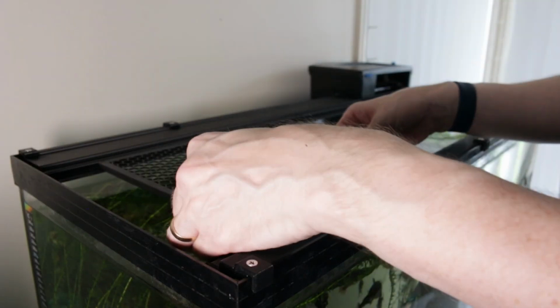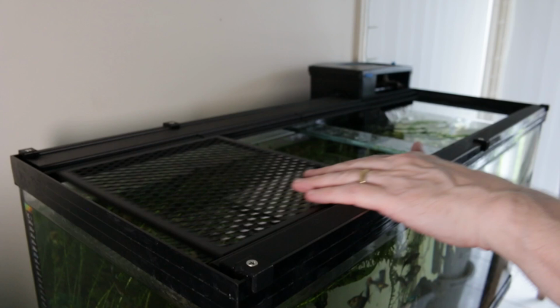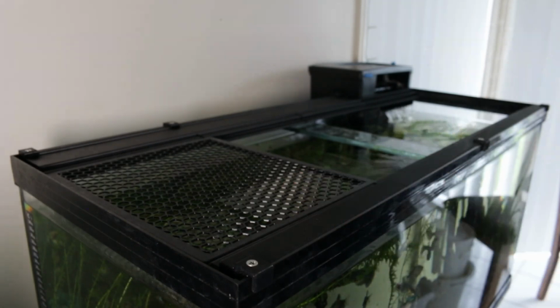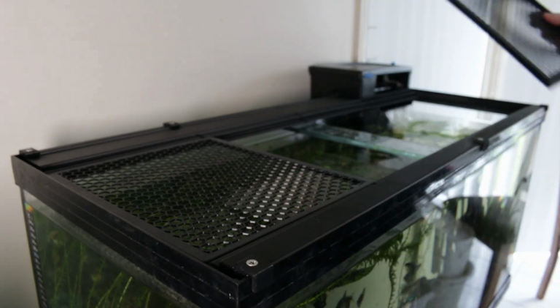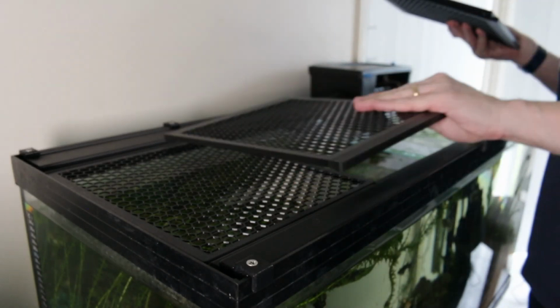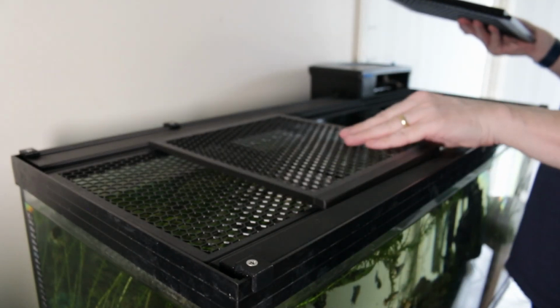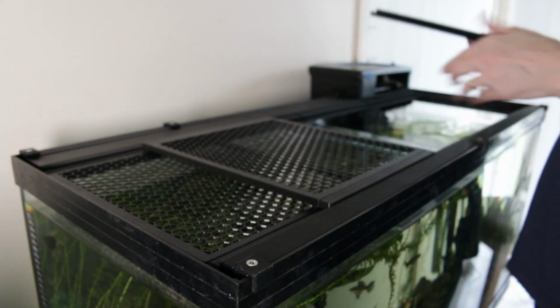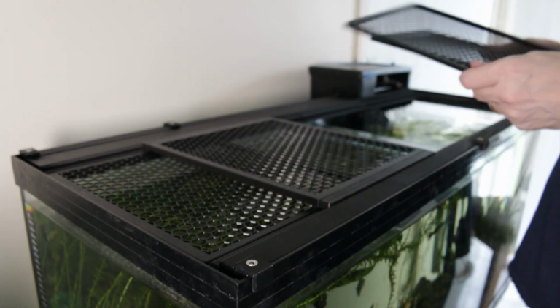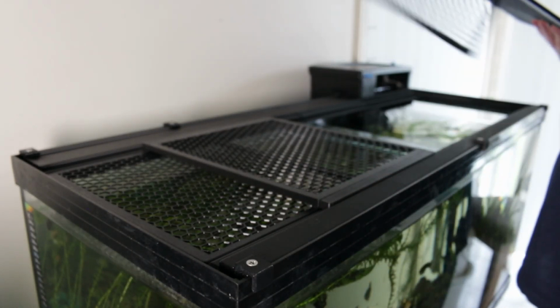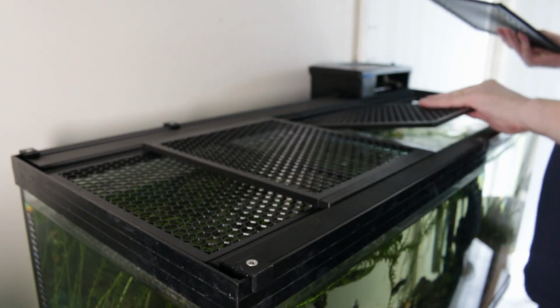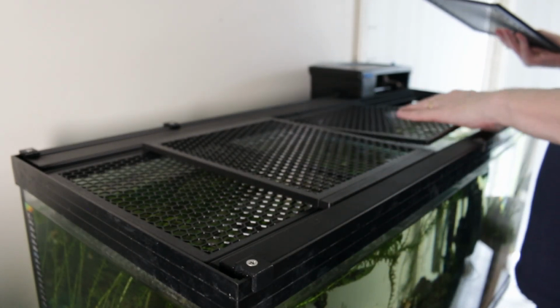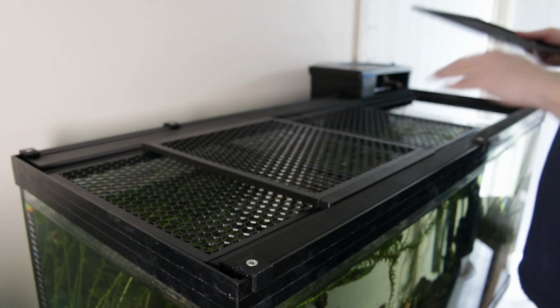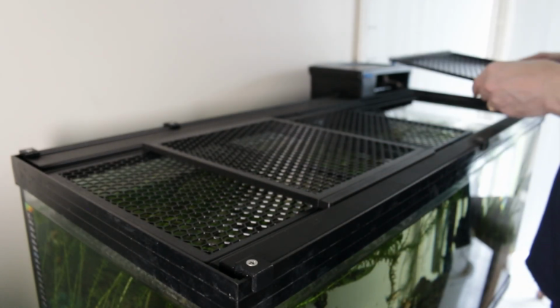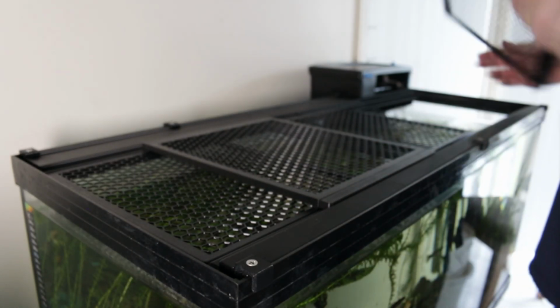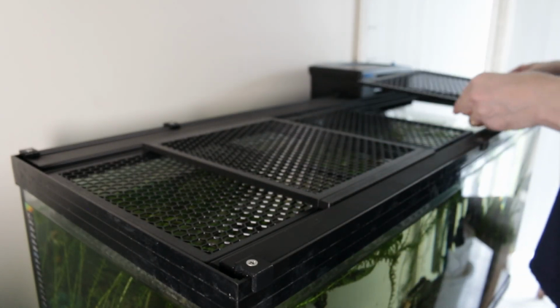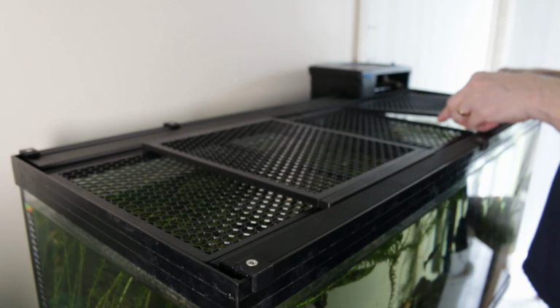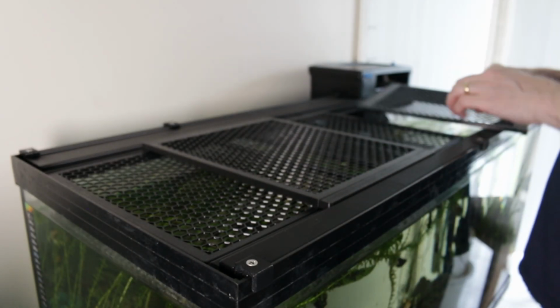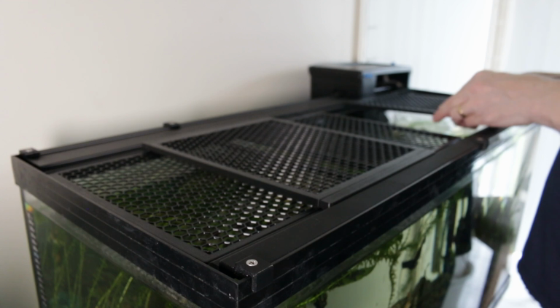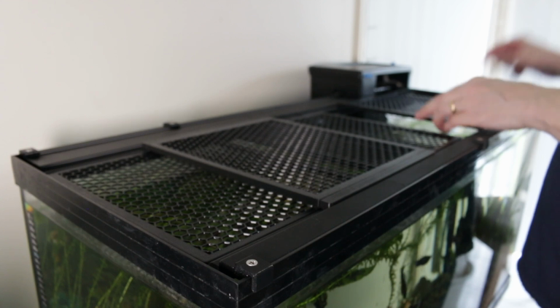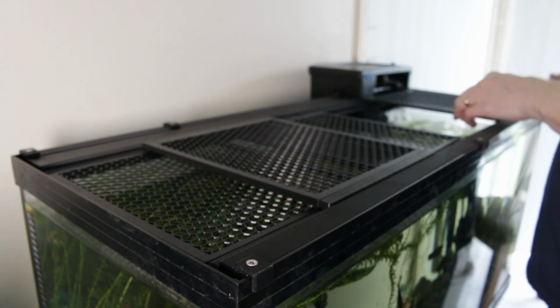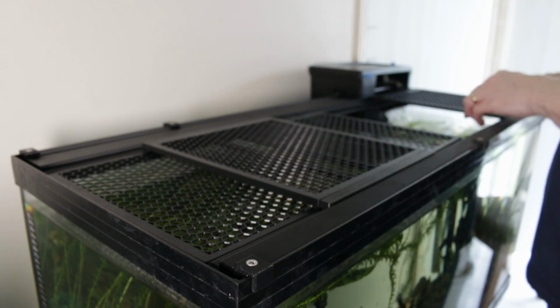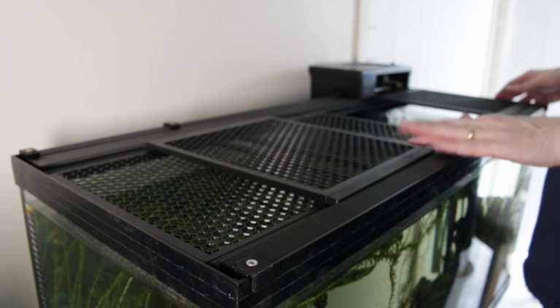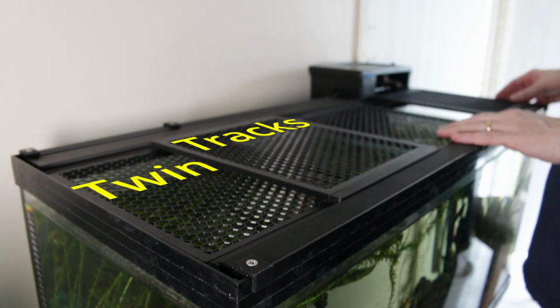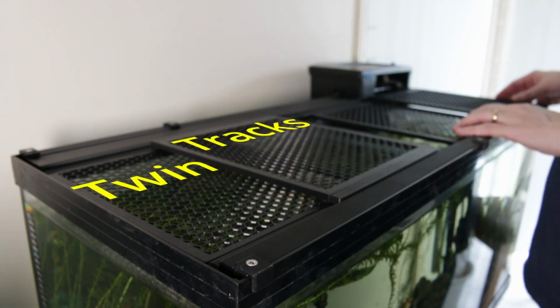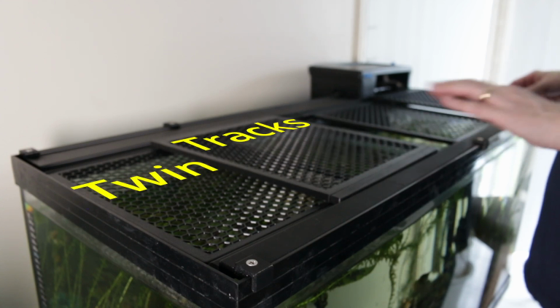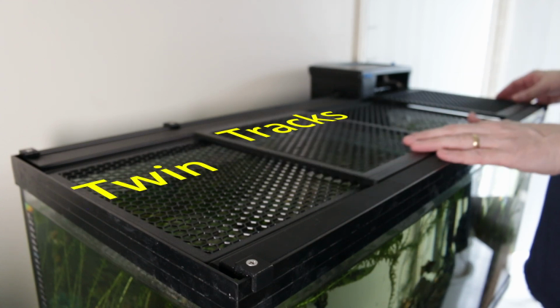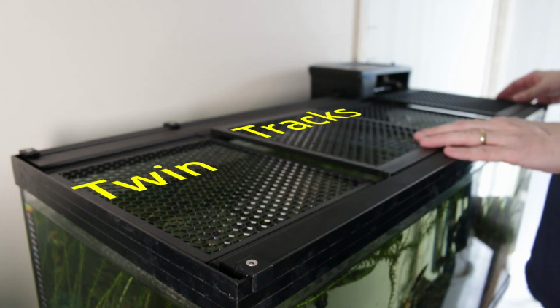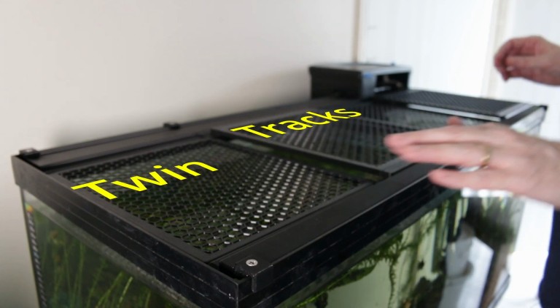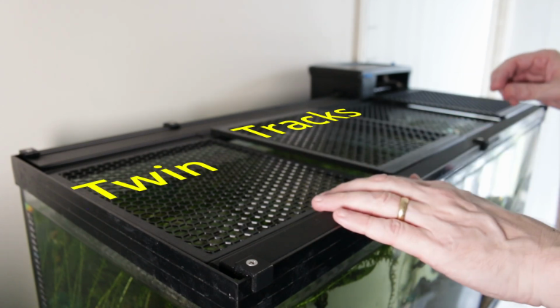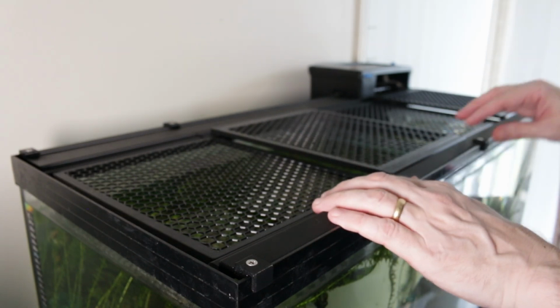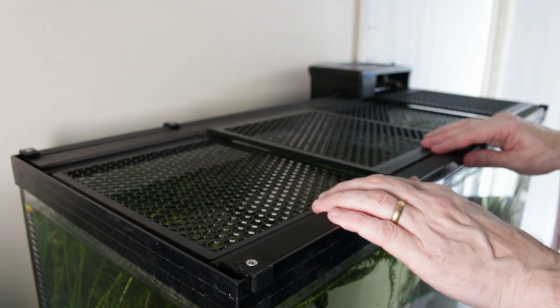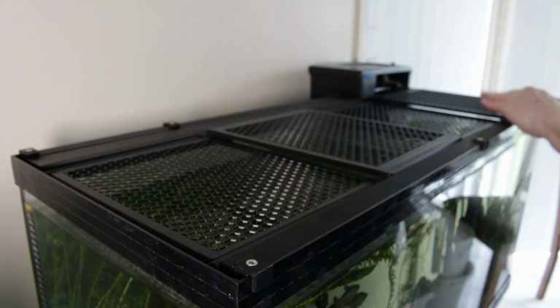In the summer in Brisbane, Australia, the indoor temperature can reach above 30°C, so I printed some perforated lids that would allow the water to evaporate and thus cool the water by a few degrees C.